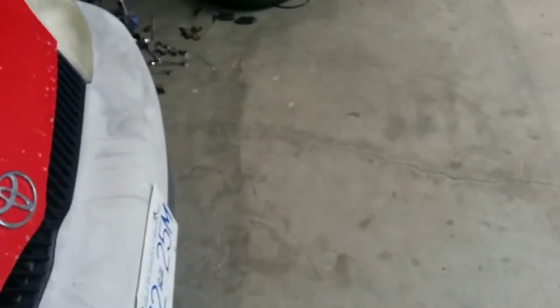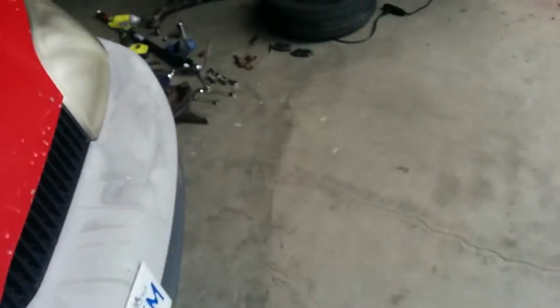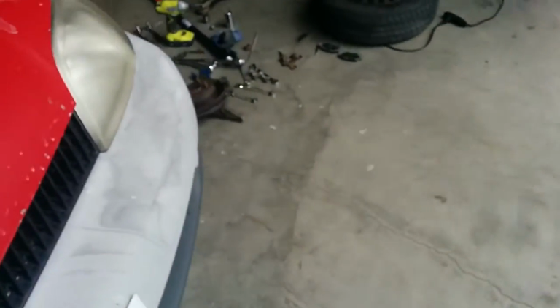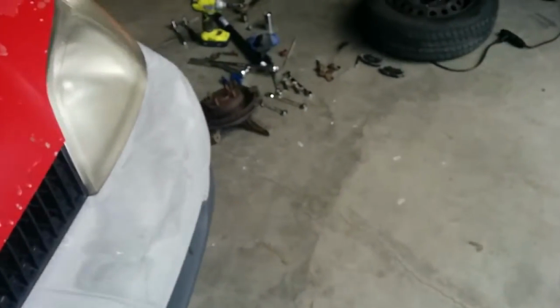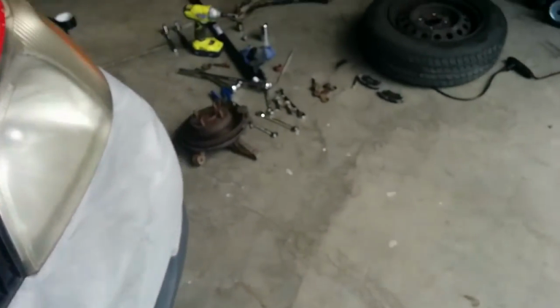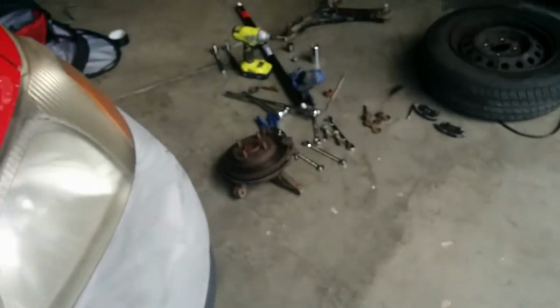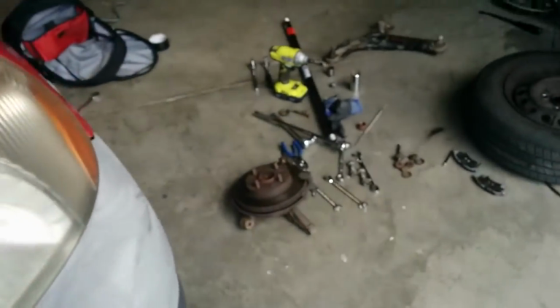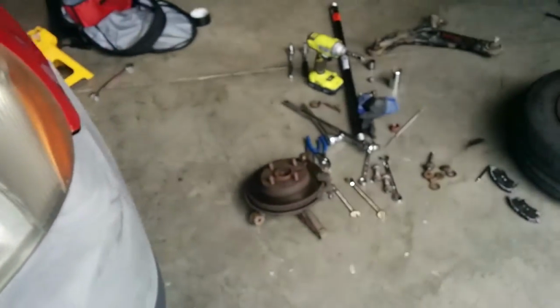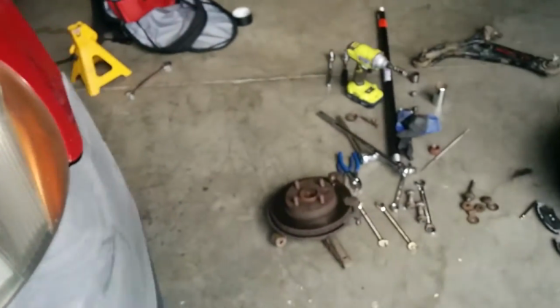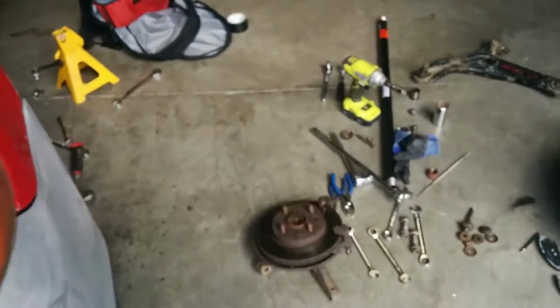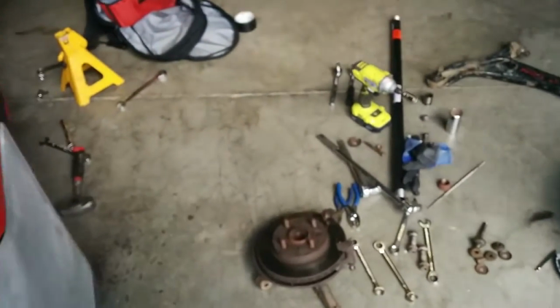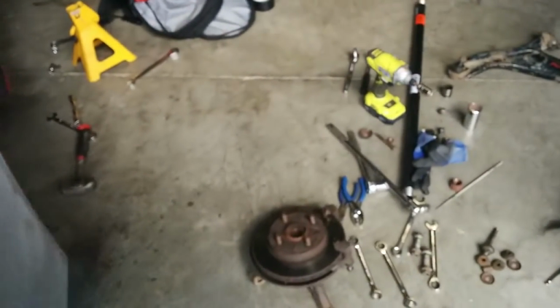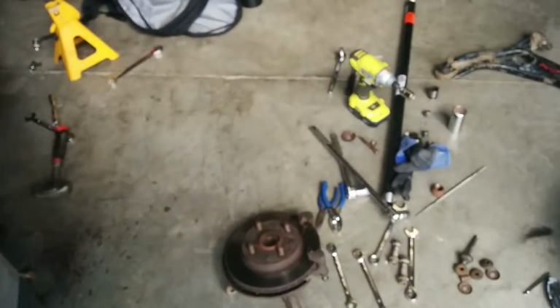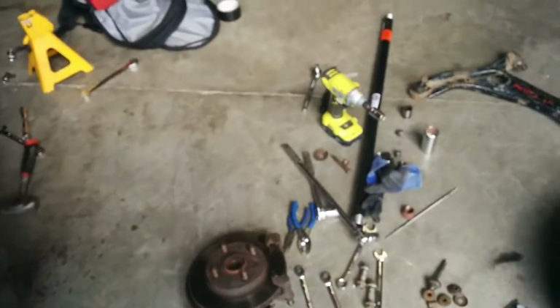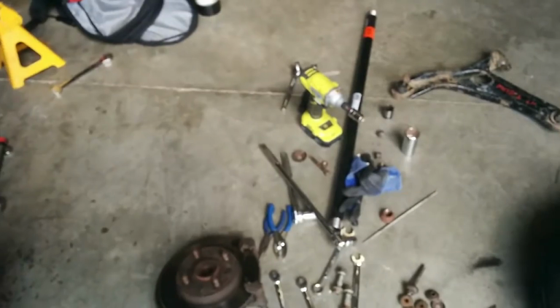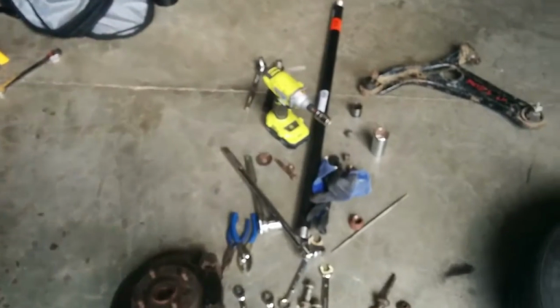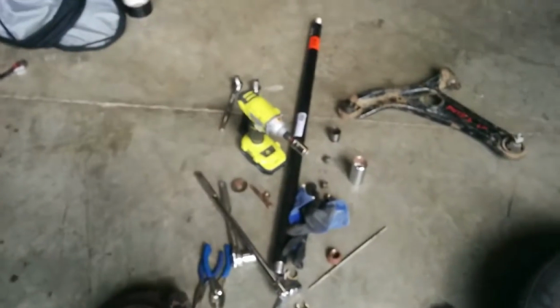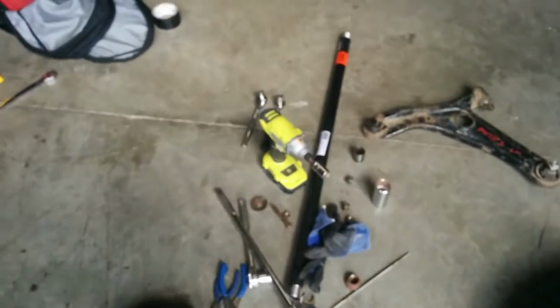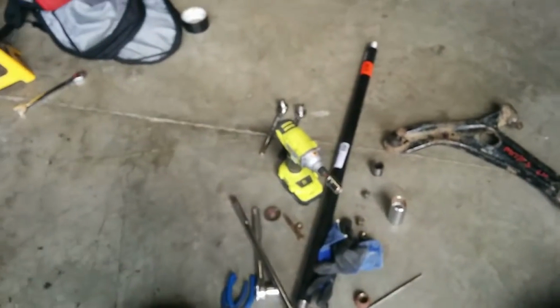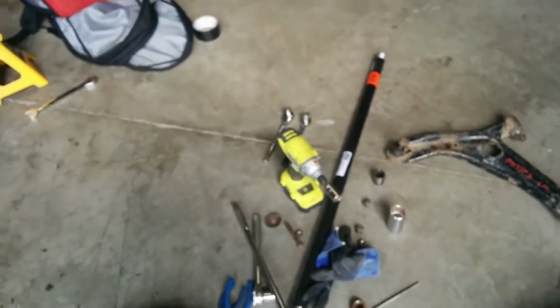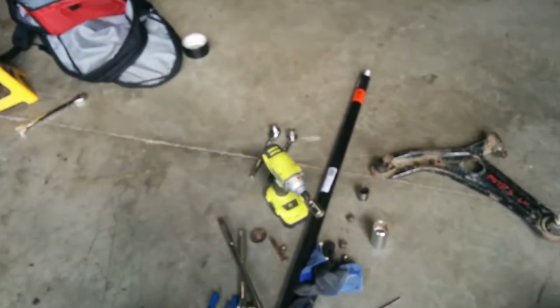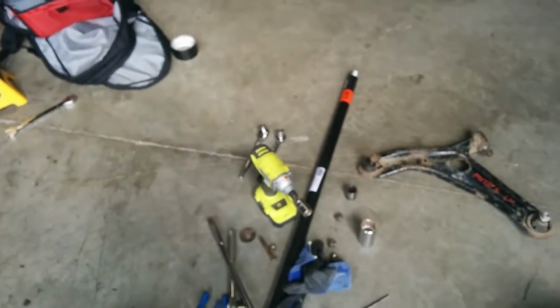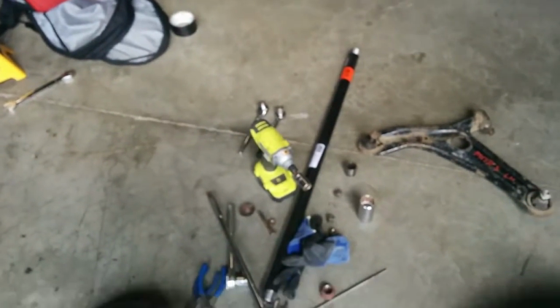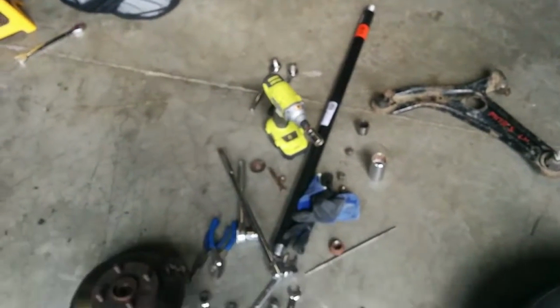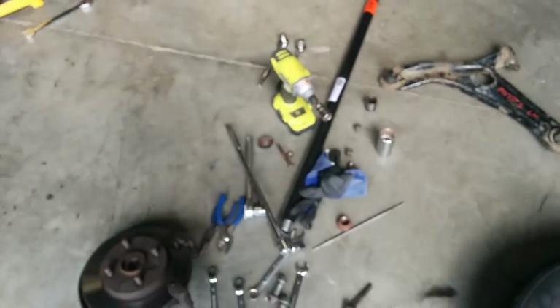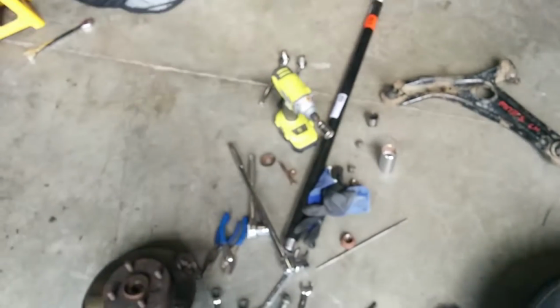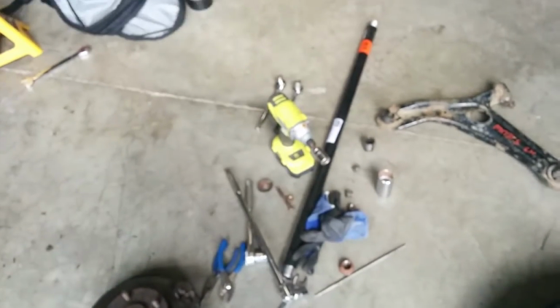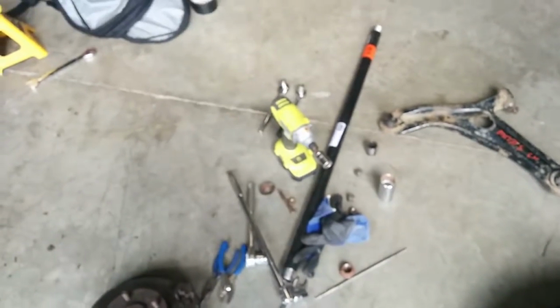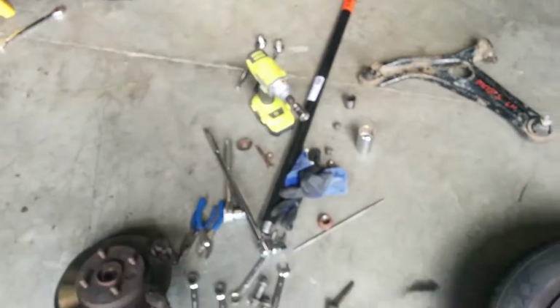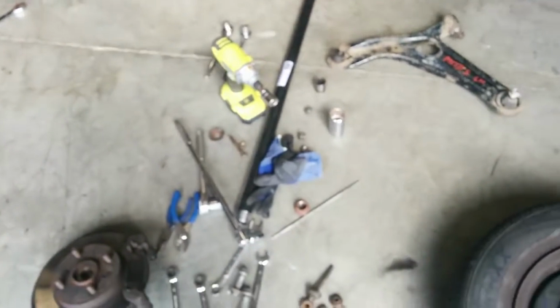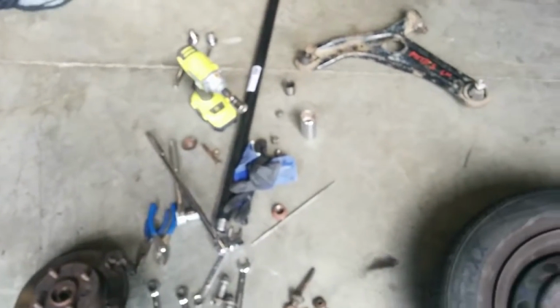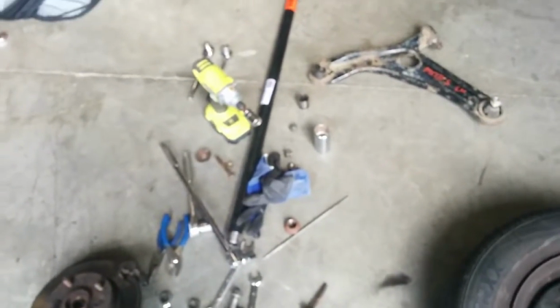Let's go take a look at that ball joint. We took a lot of effort to get it. I got this big iron pipe here in order to get the leverage to get that wheel nut off.